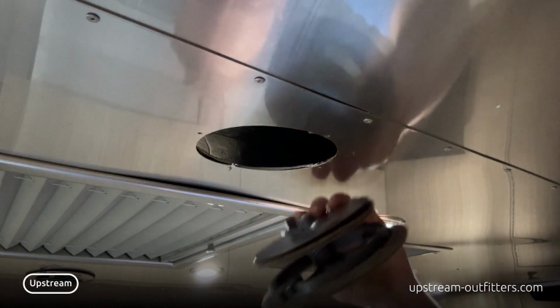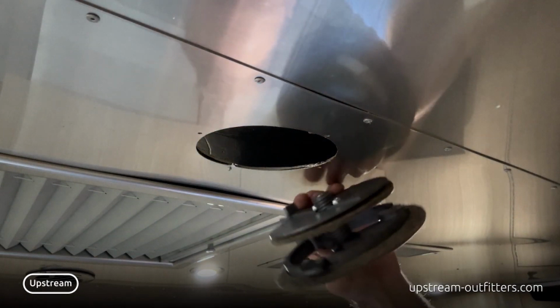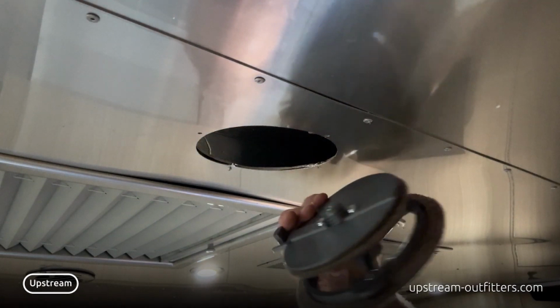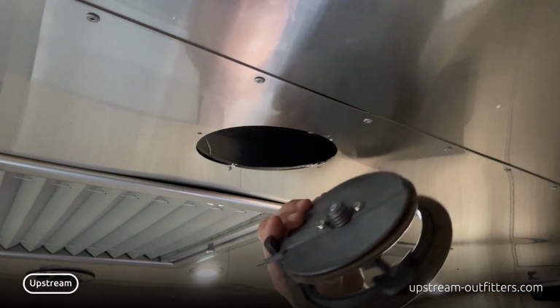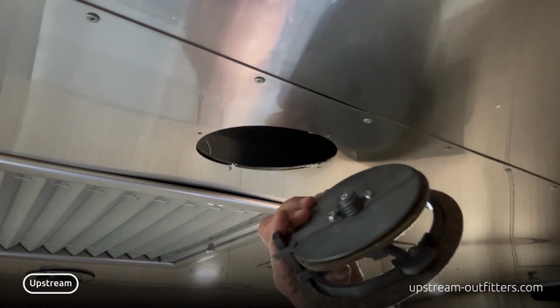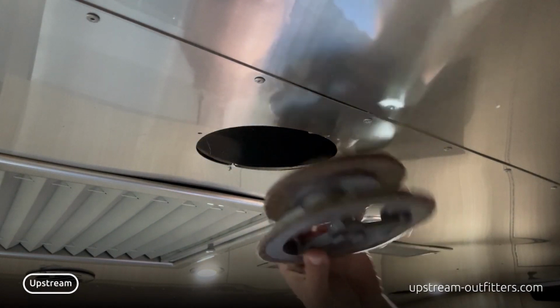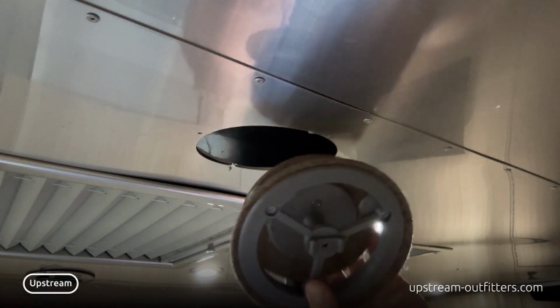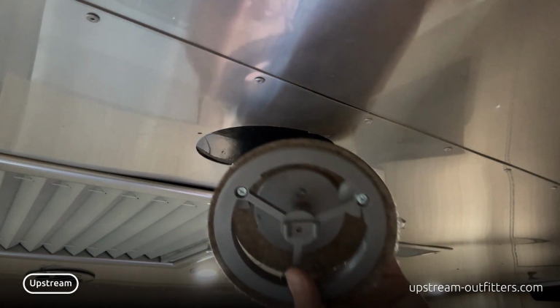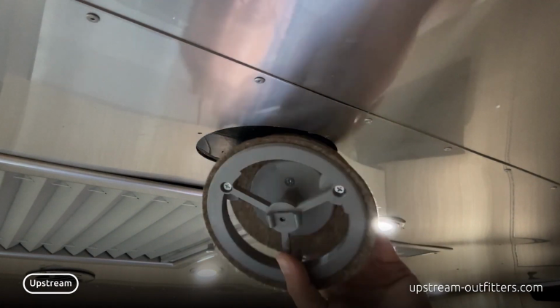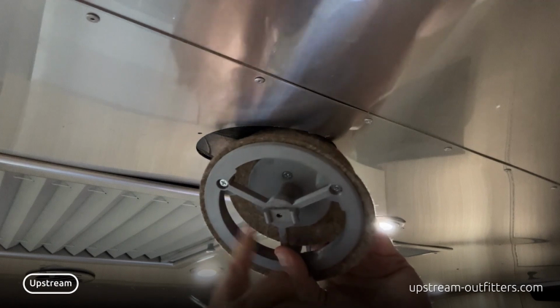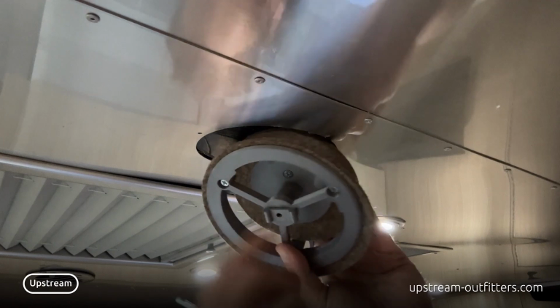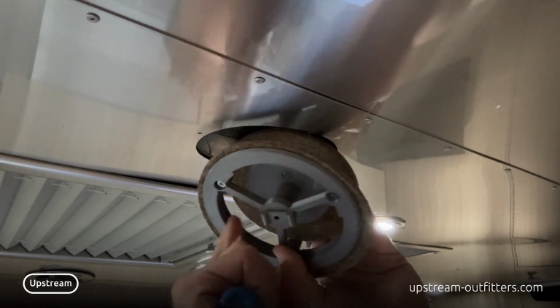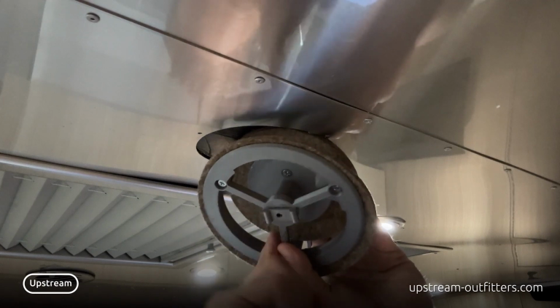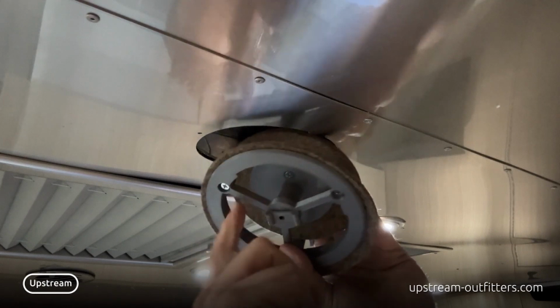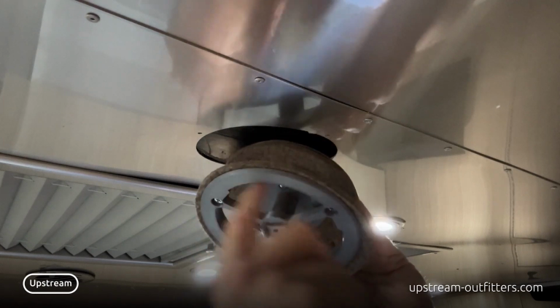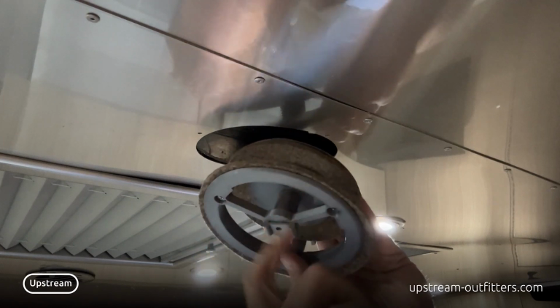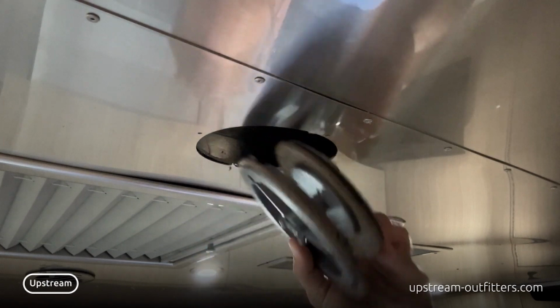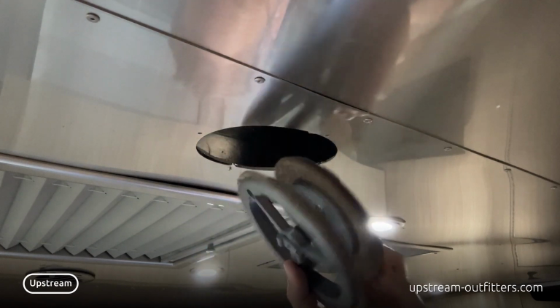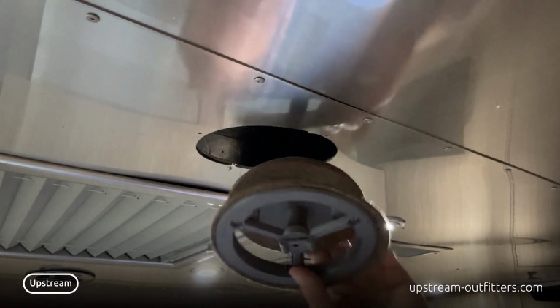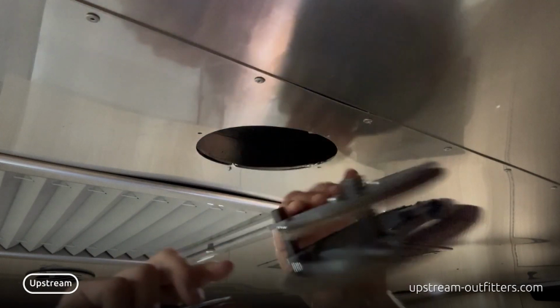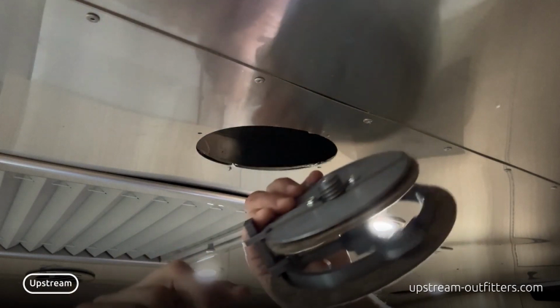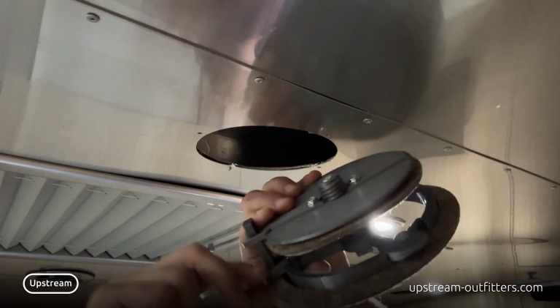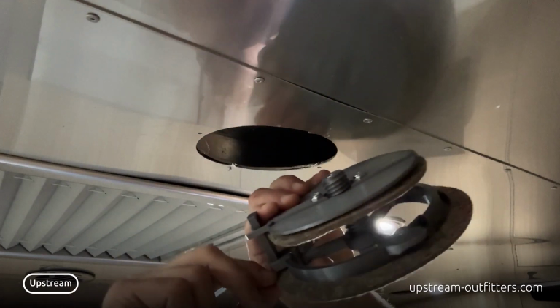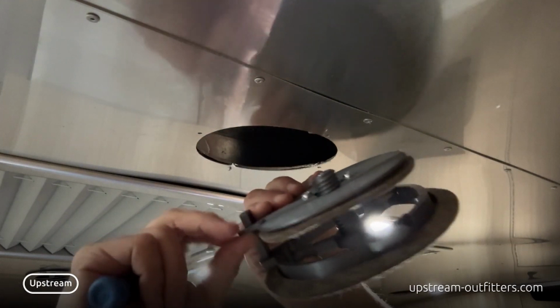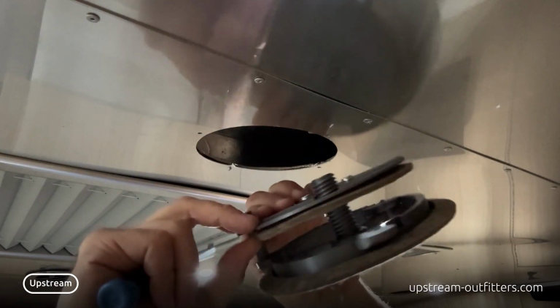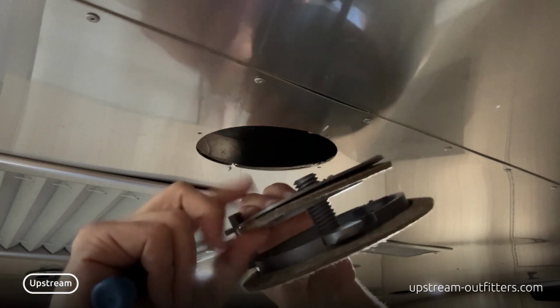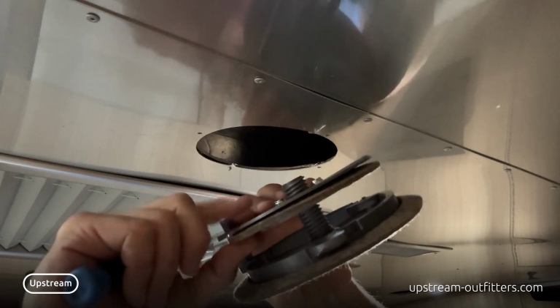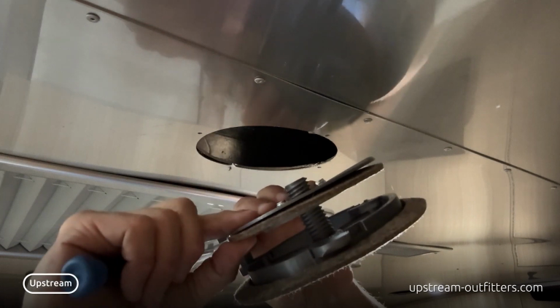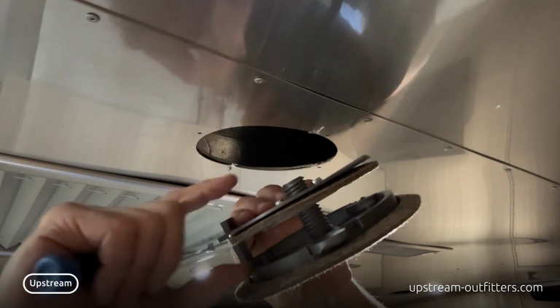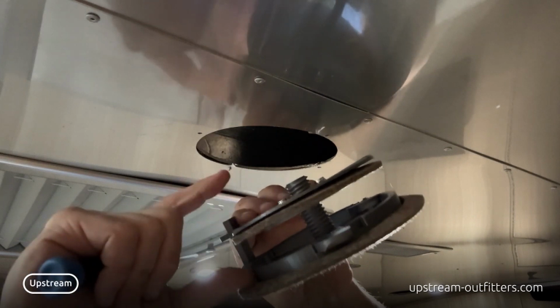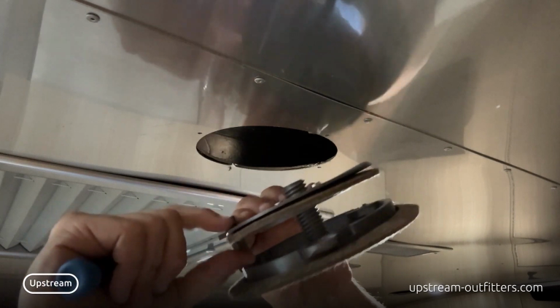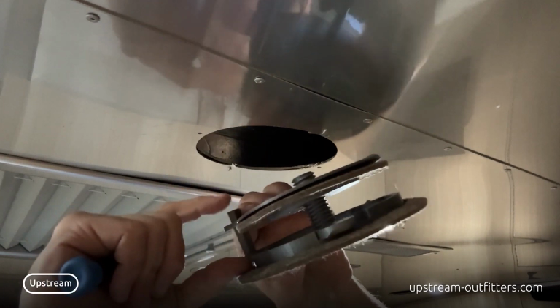Here is the new vent. This is the bottom where the air comes out — much more open than the old ones. There are felt gaskets here and here. This is the damper that closes and goes up and down.